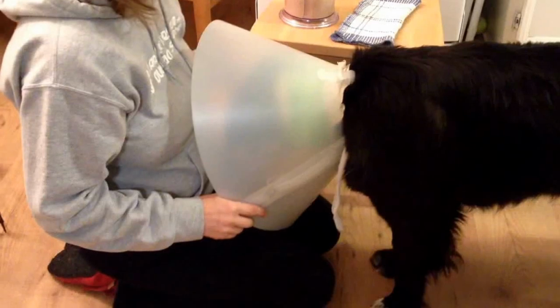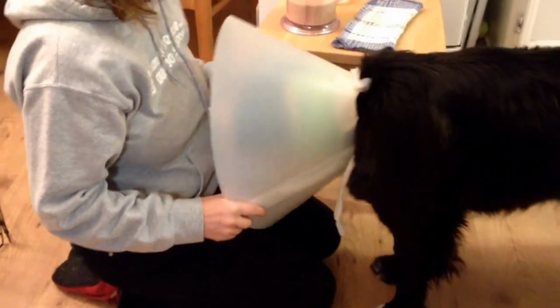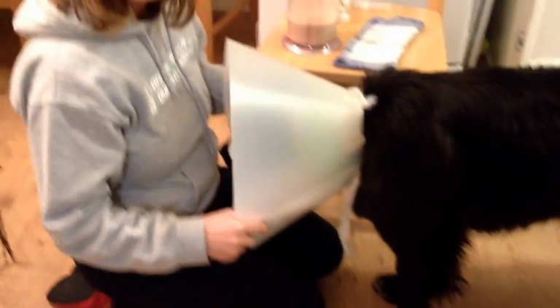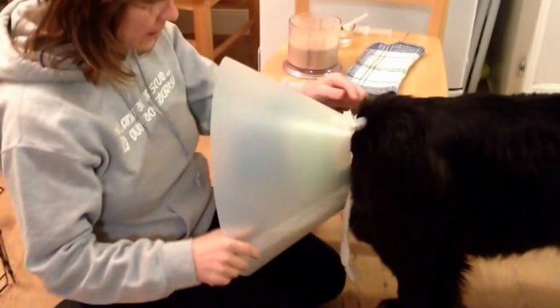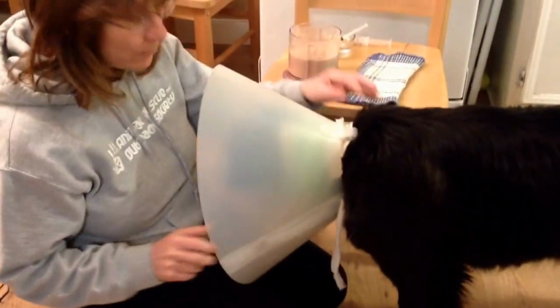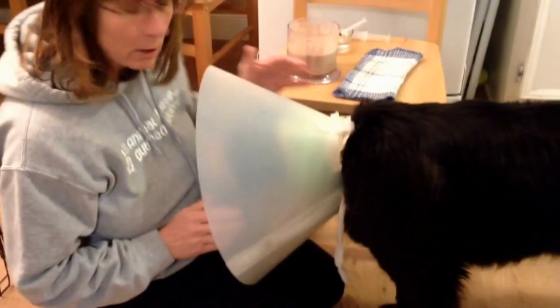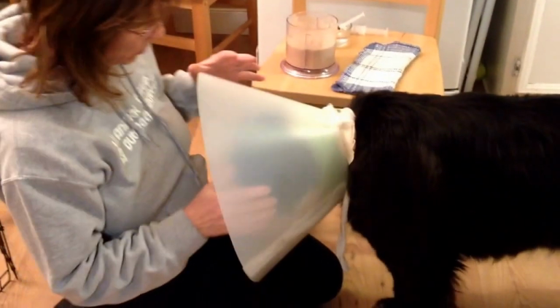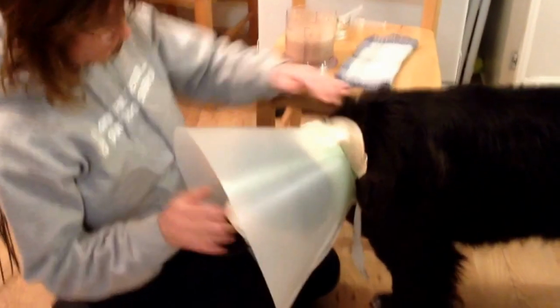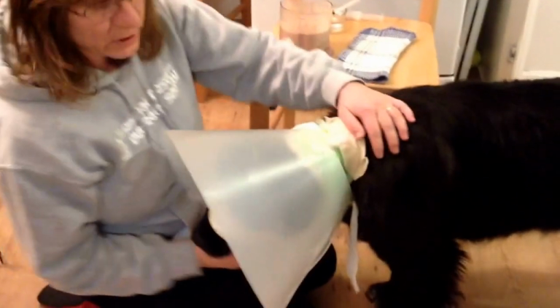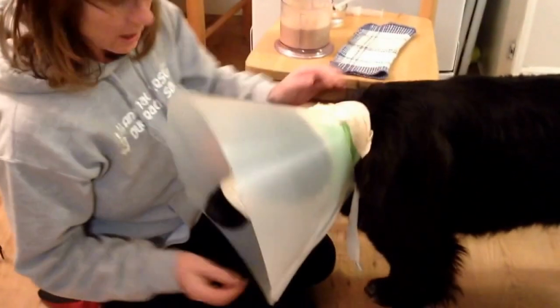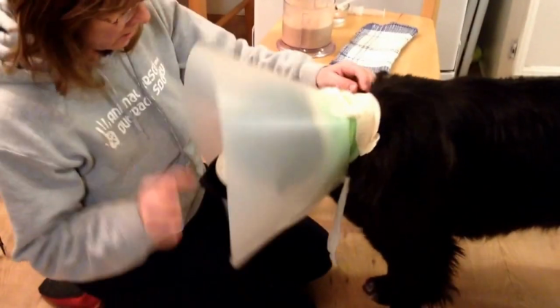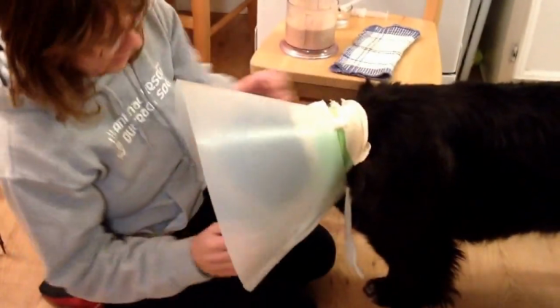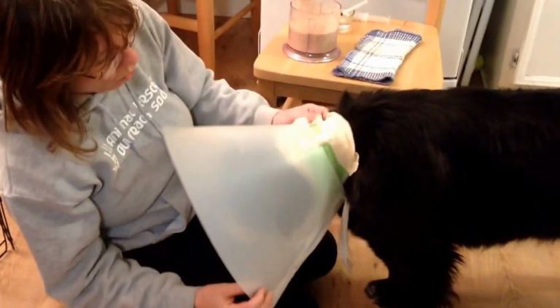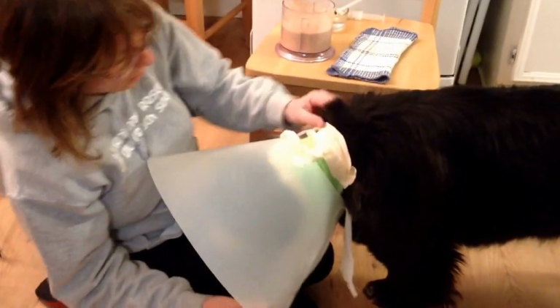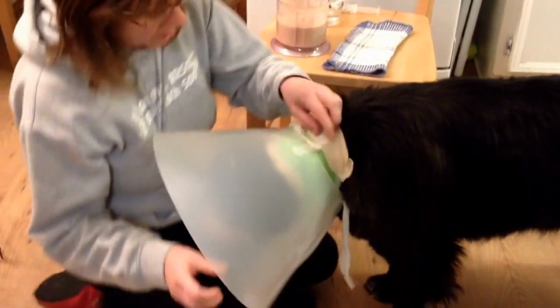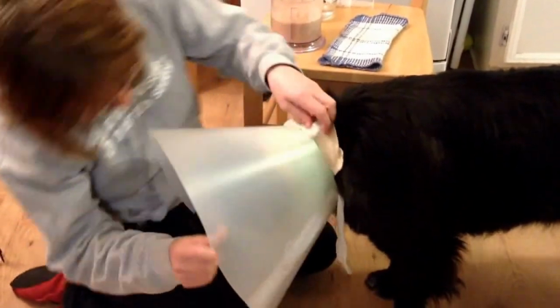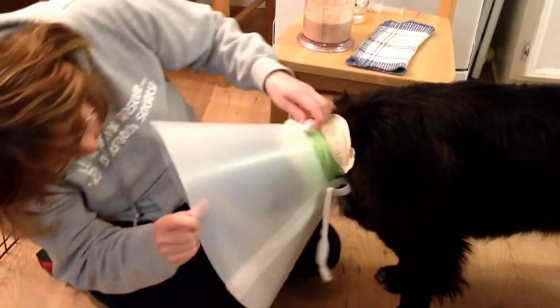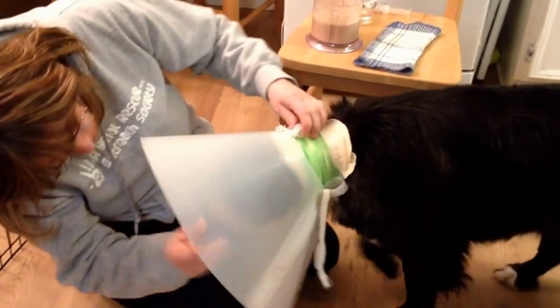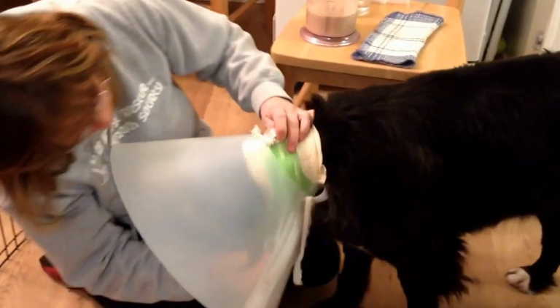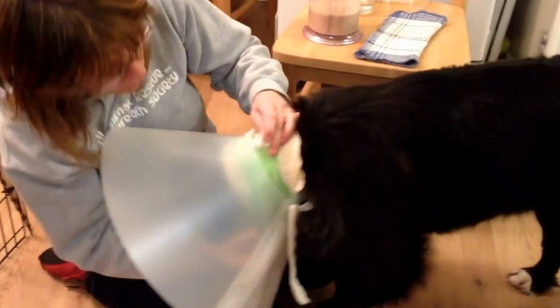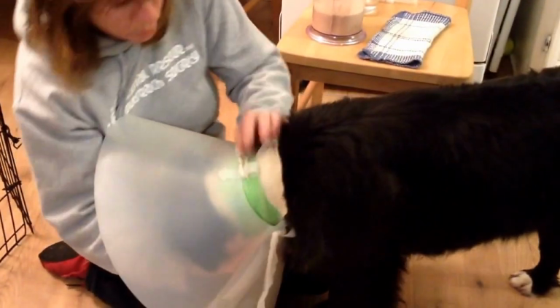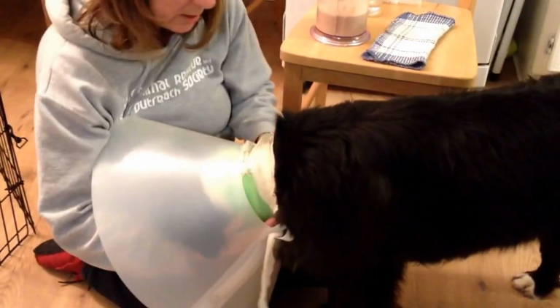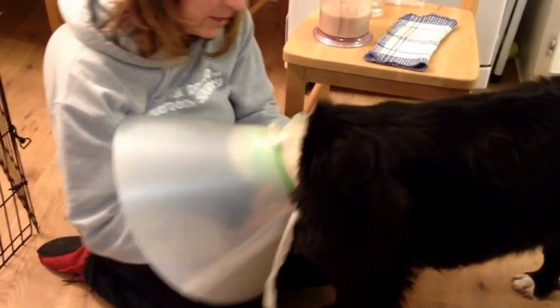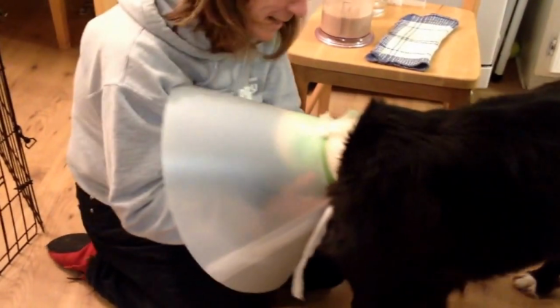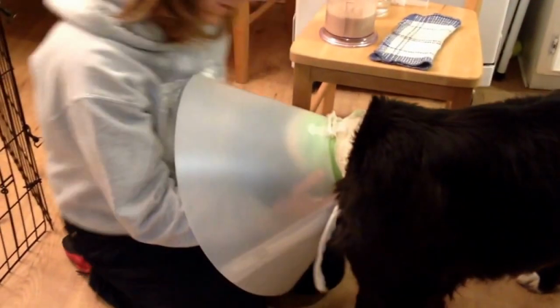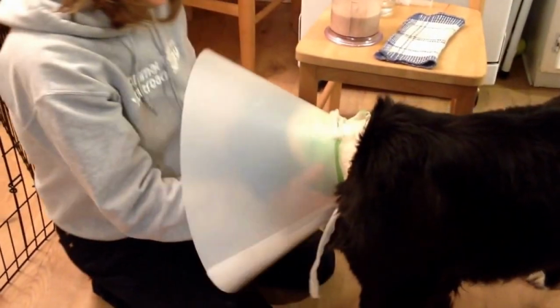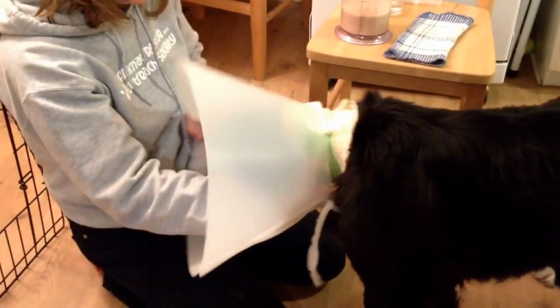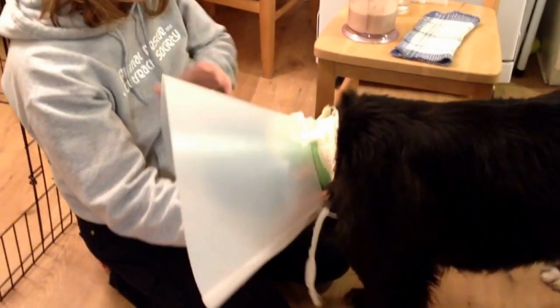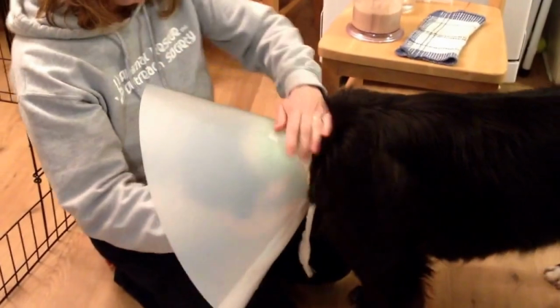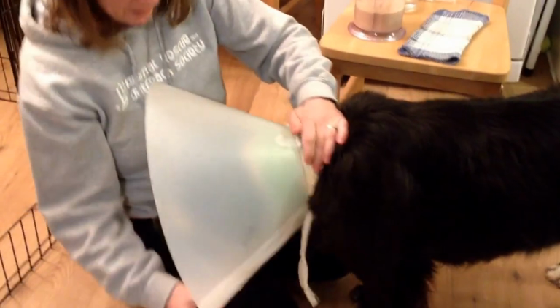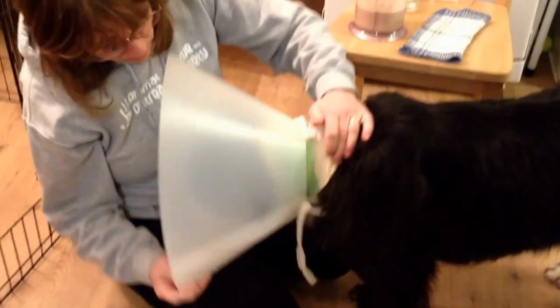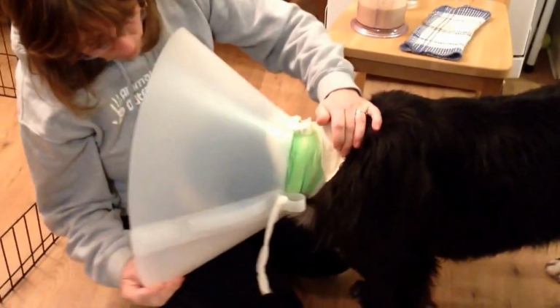It's feeding time for Domino. First, I'll take the cone off, being very careful of the tube. Okay, back up, baby.